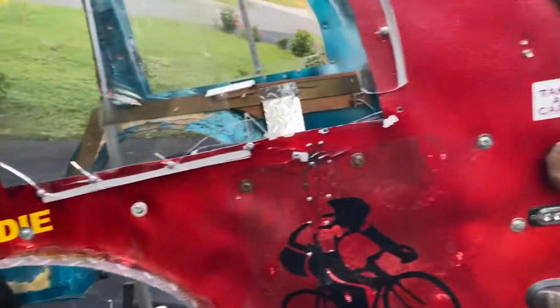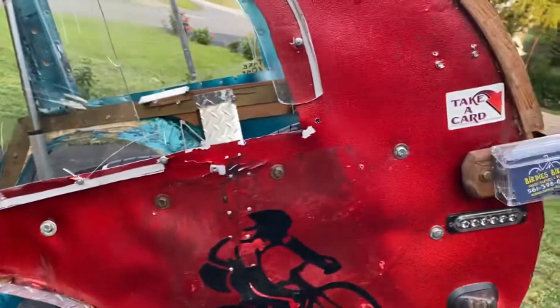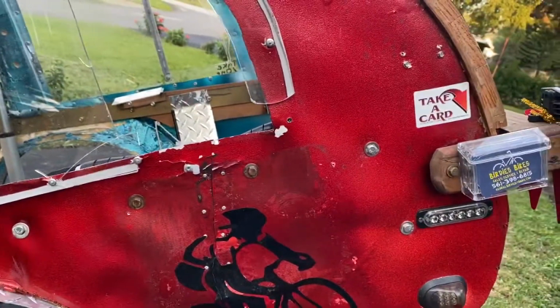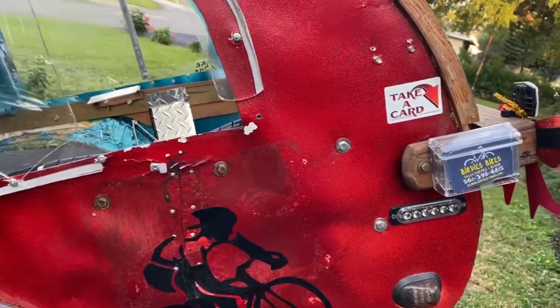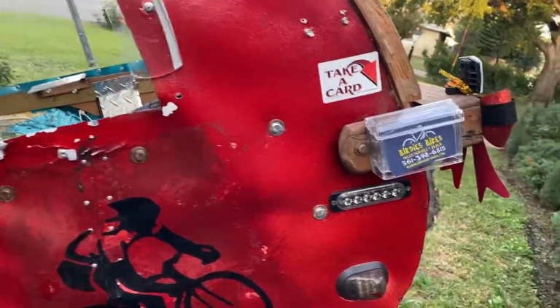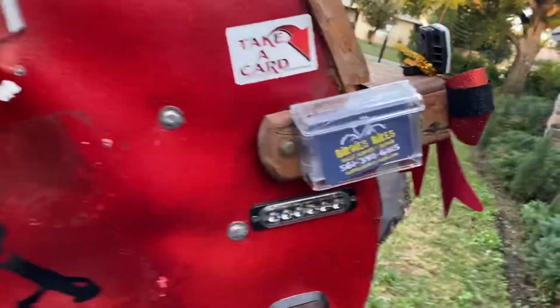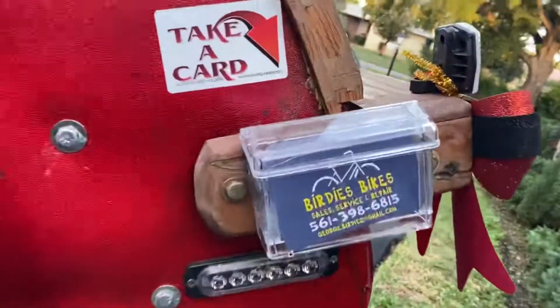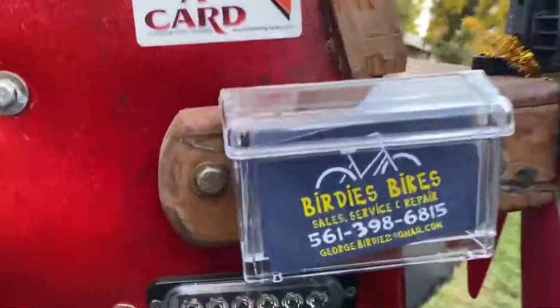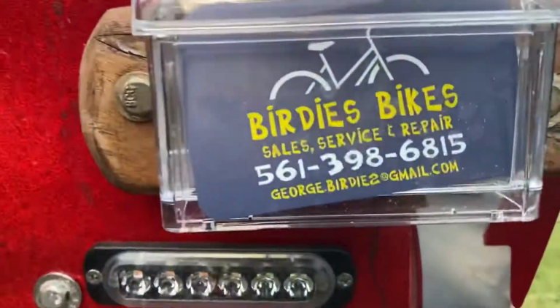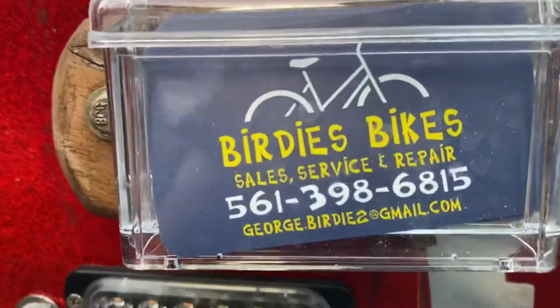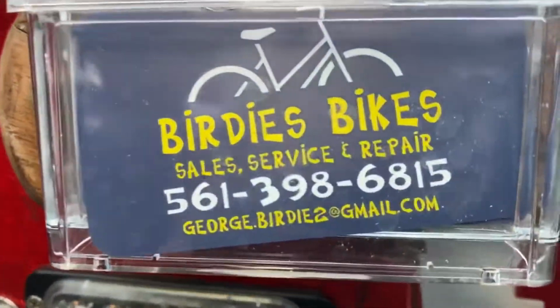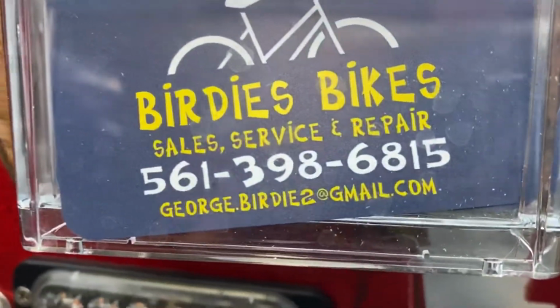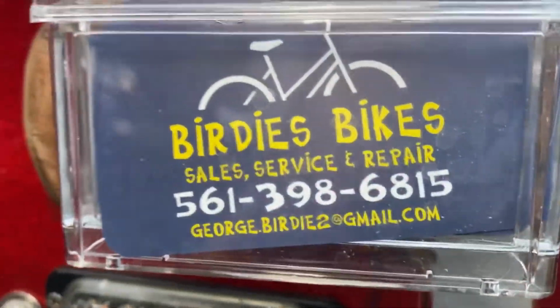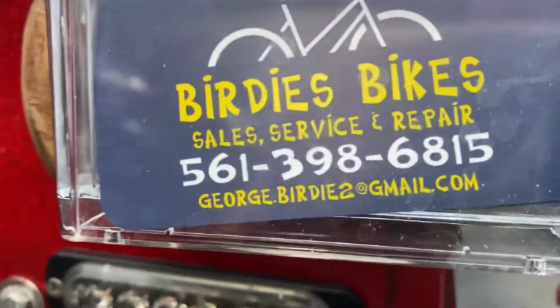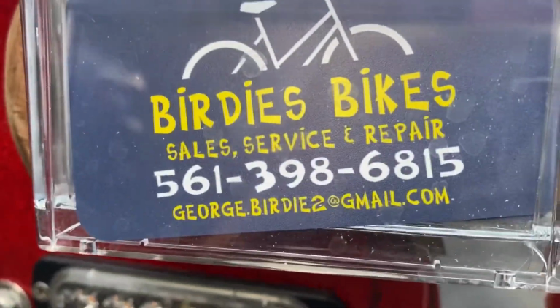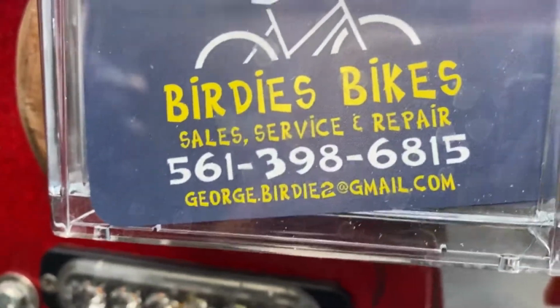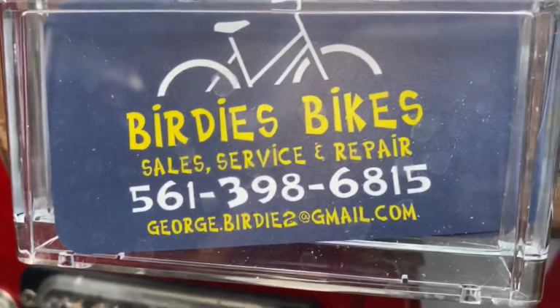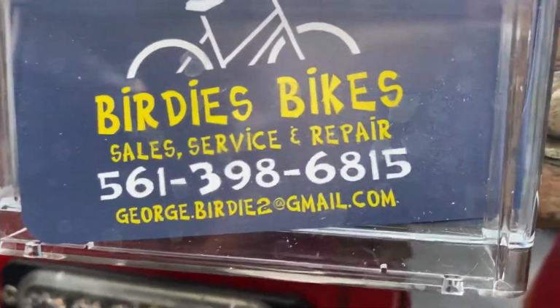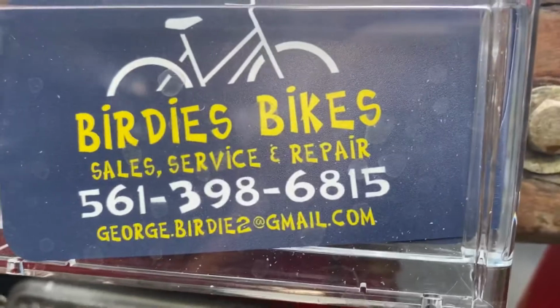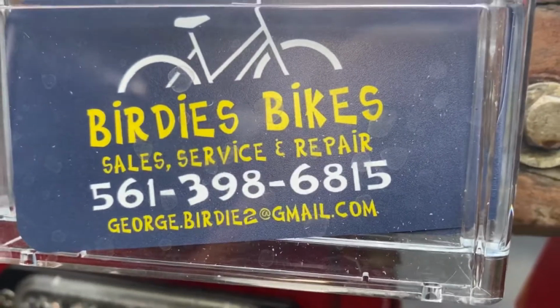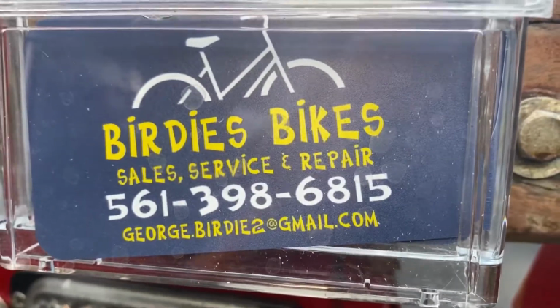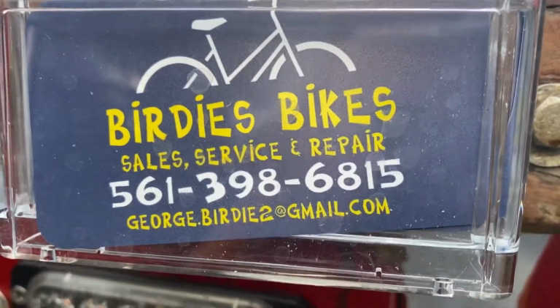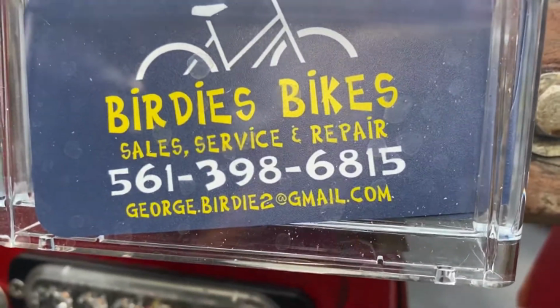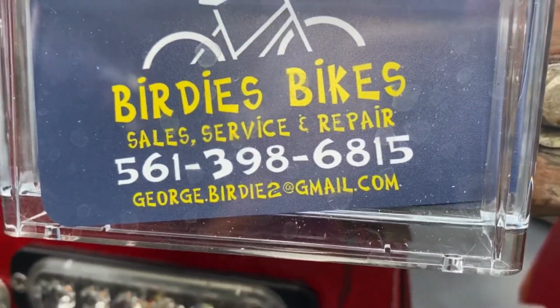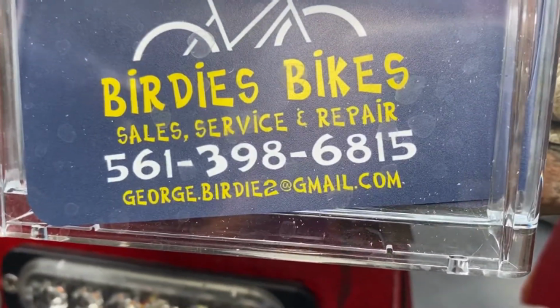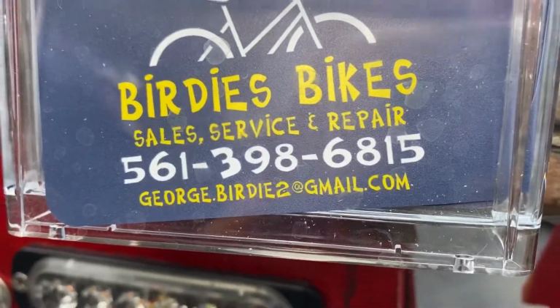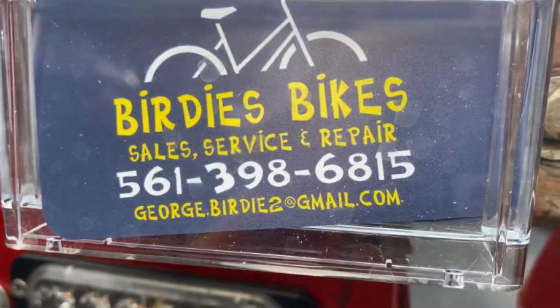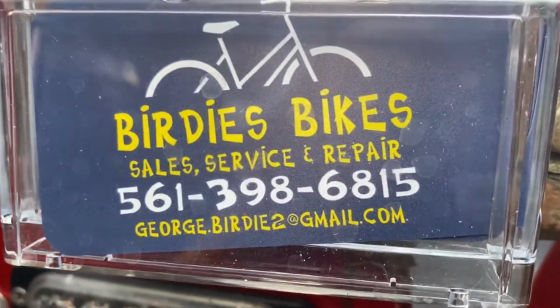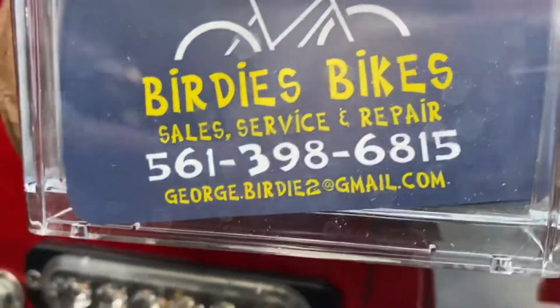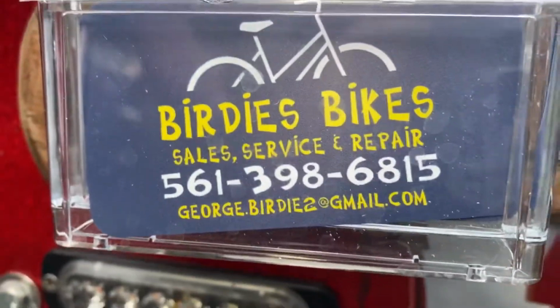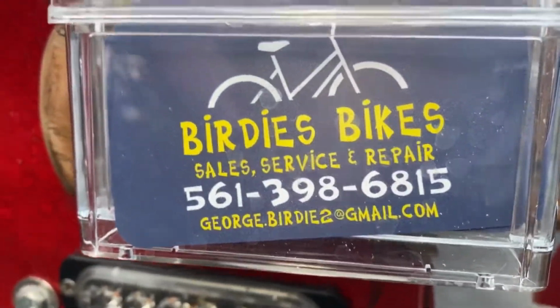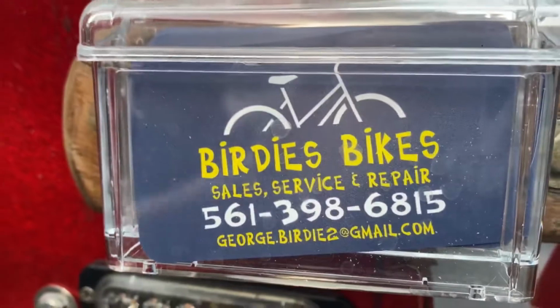Well, it looks great! Thank you. If you're interested and you live in the Boynton Beach/Delray area, this guy can help you out — he repurposes old bikes, helping save the planet.